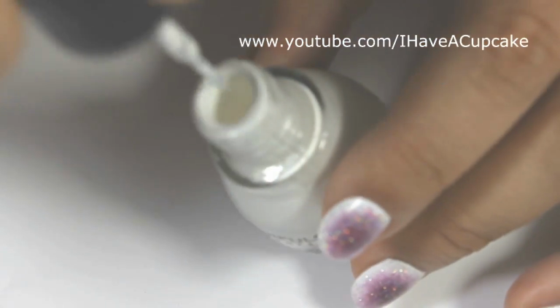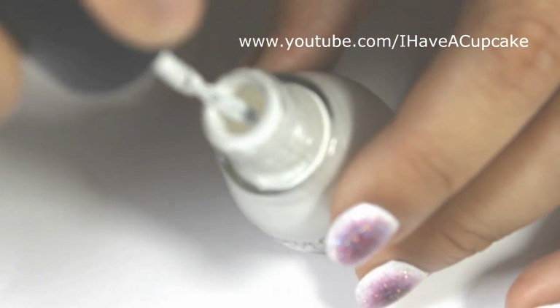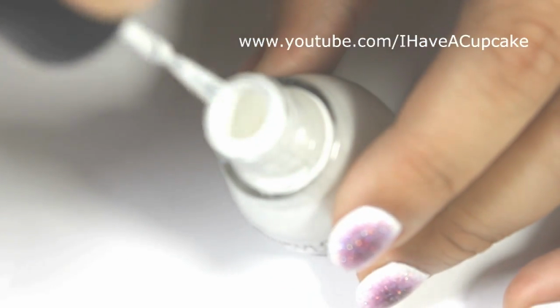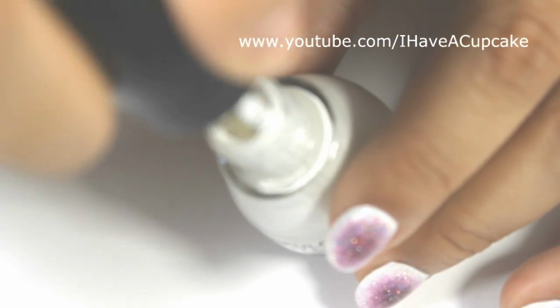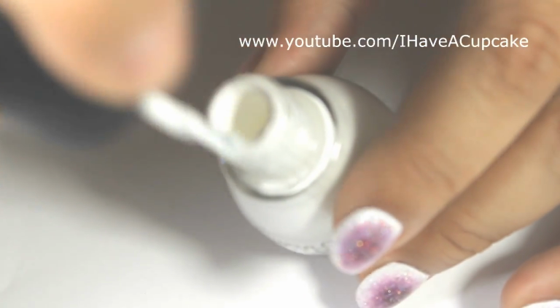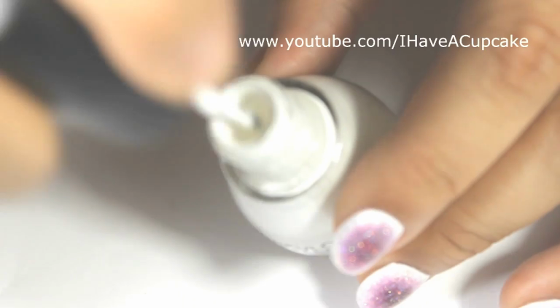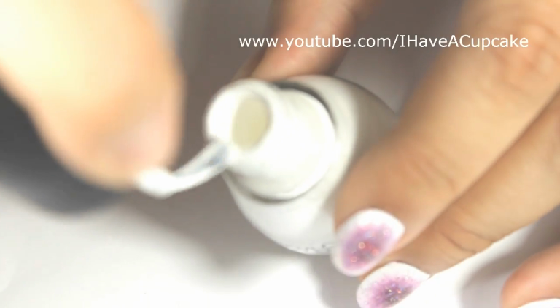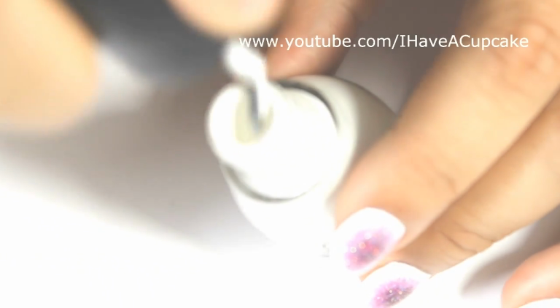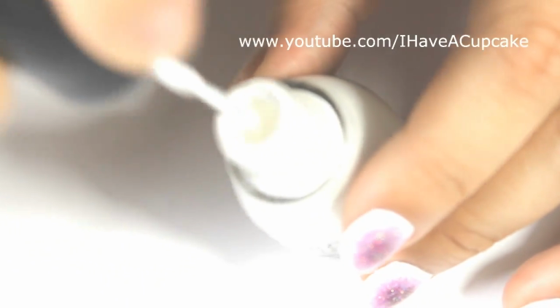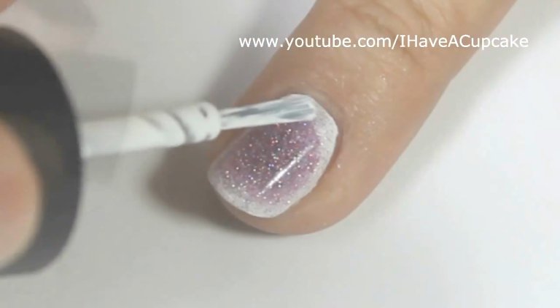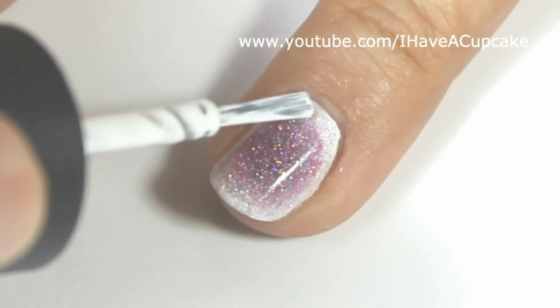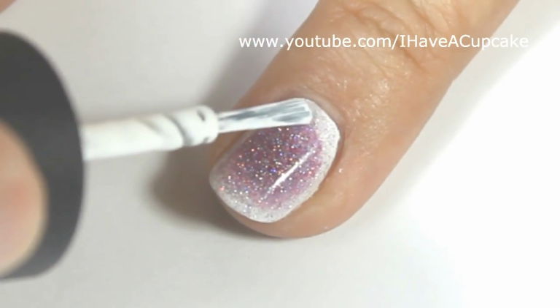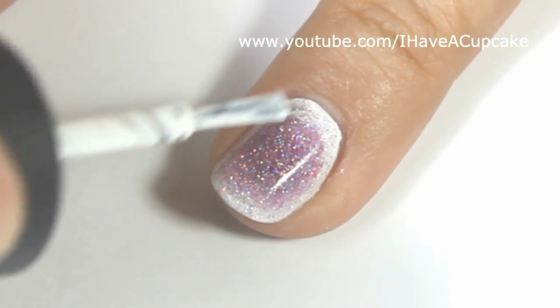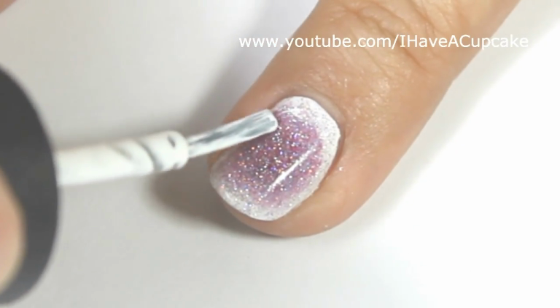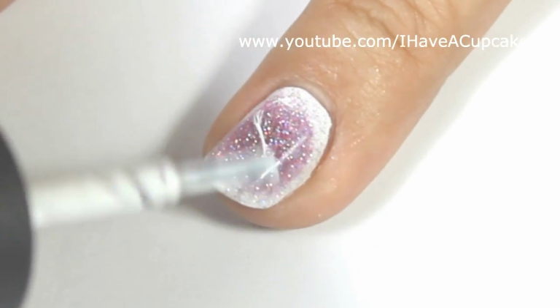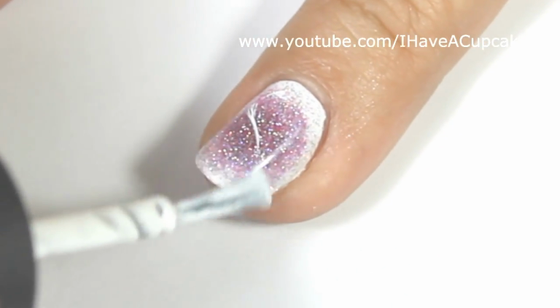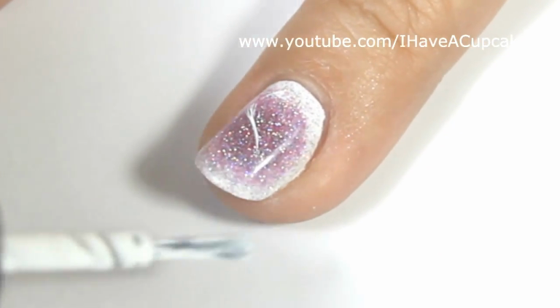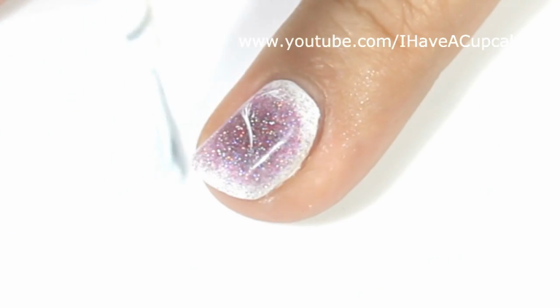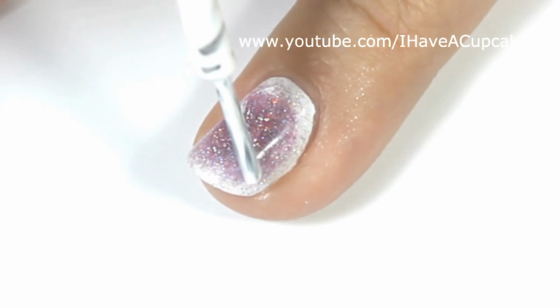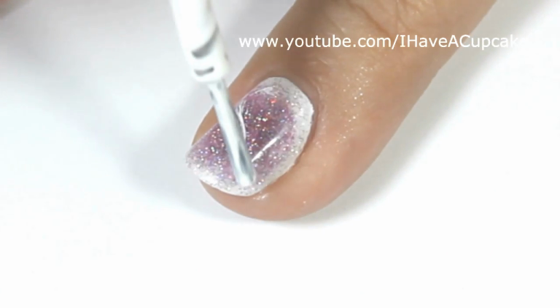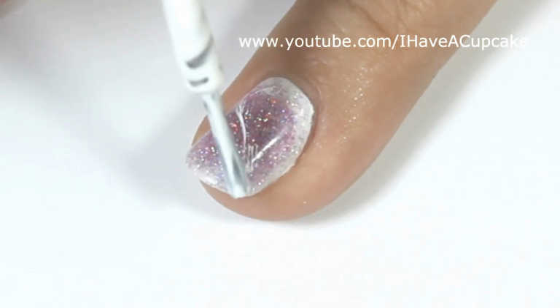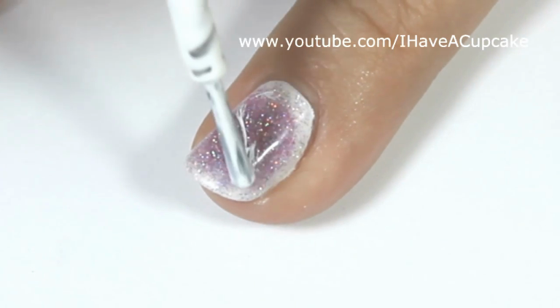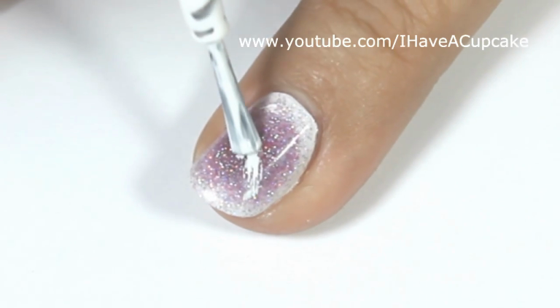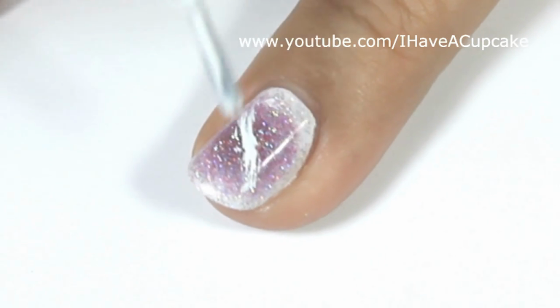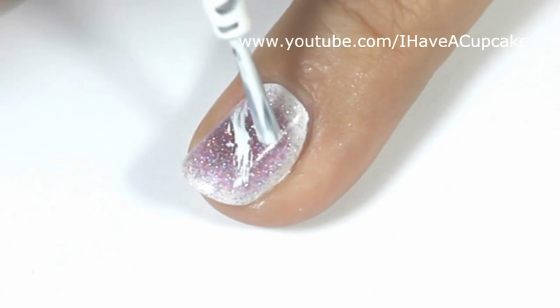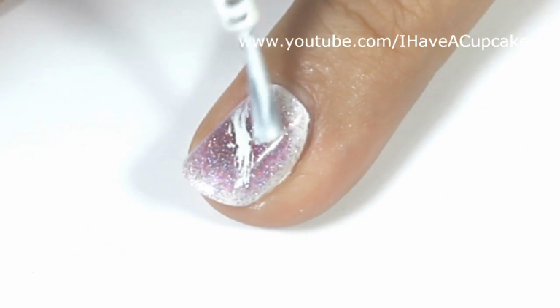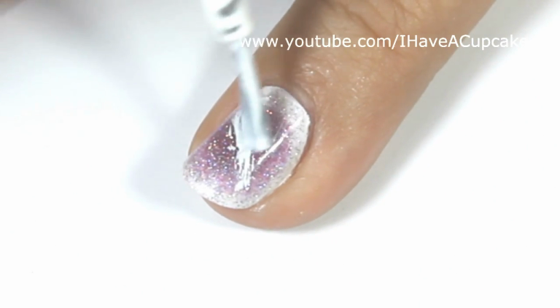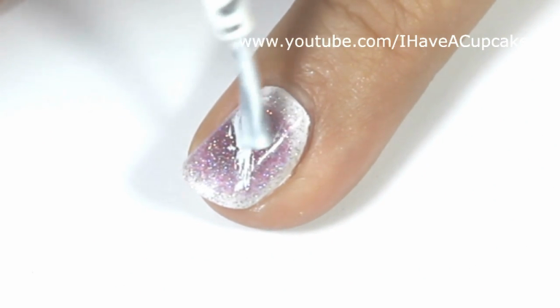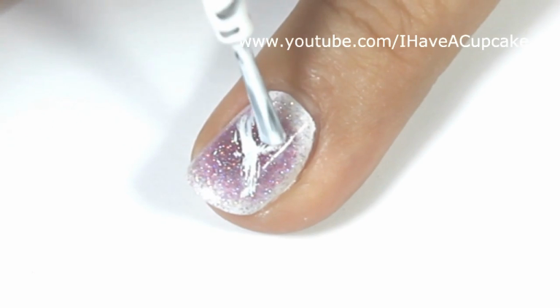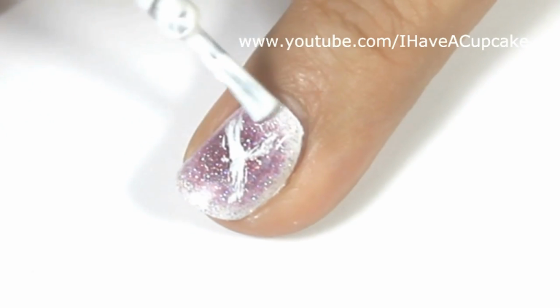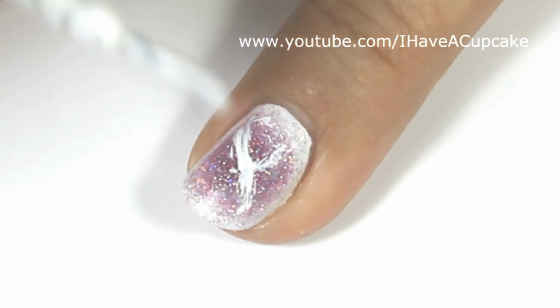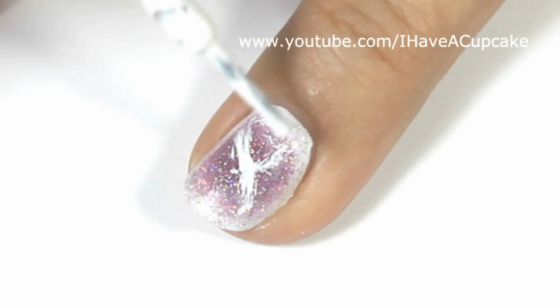Now with that same white nail polish I used as the base, I'm going to use the dry brush technique, which is taking almost all the nail polish off of the brush until the brush is almost dry, and I'm going to use that to make the ribbon.